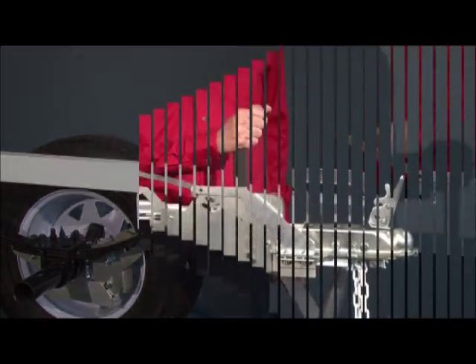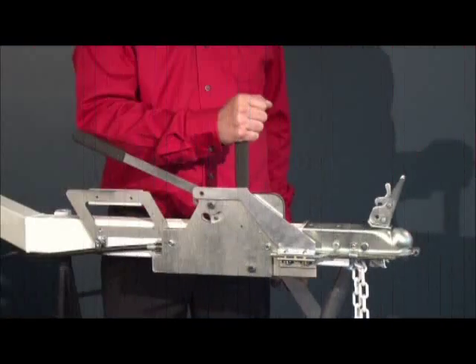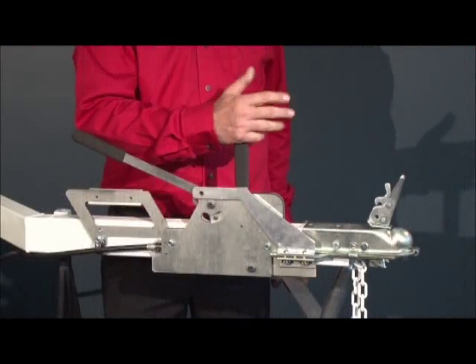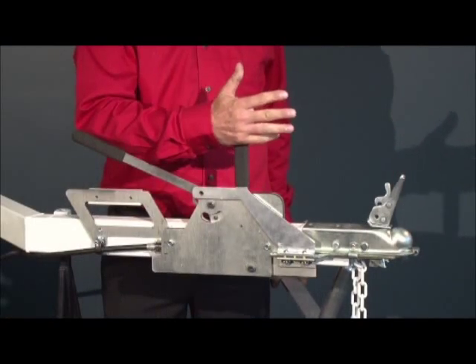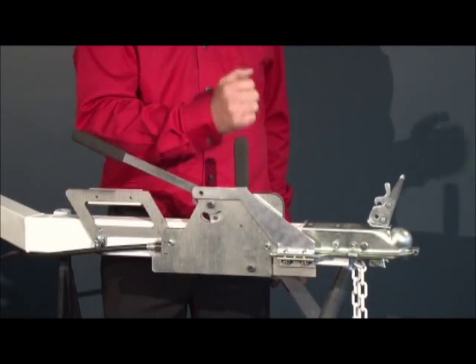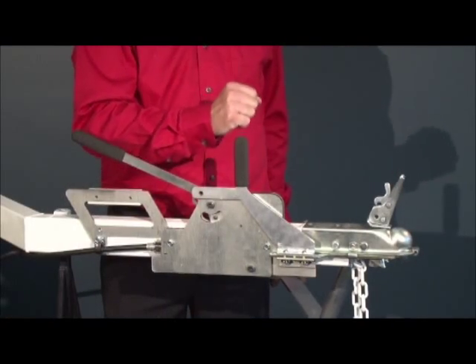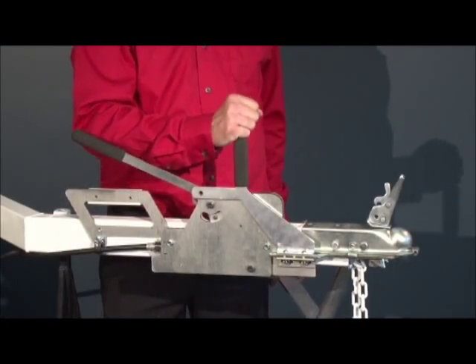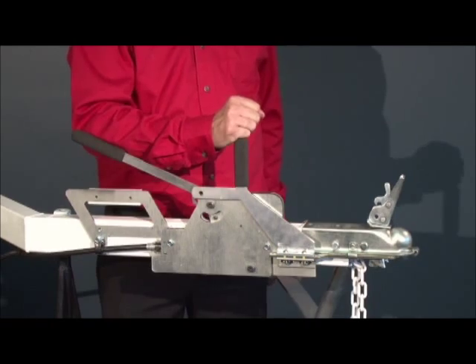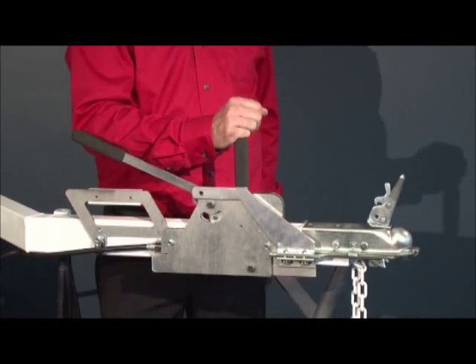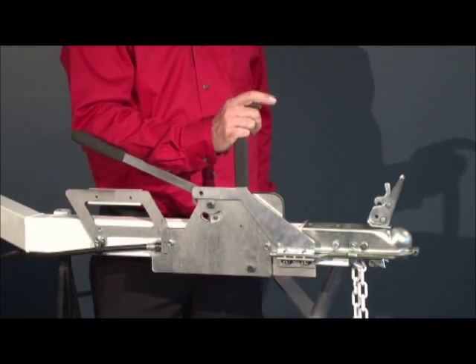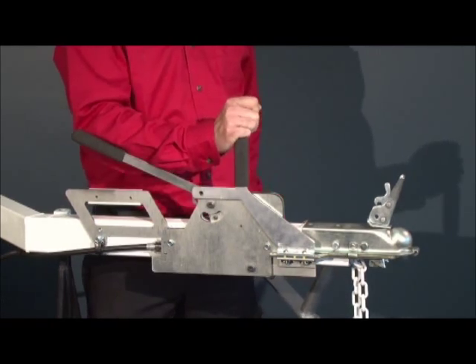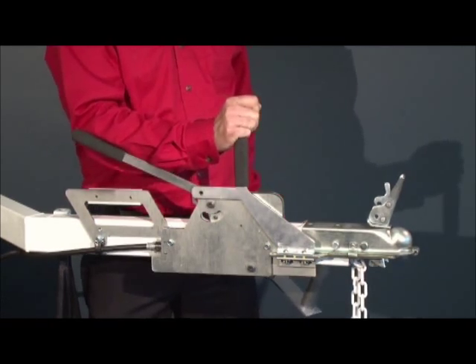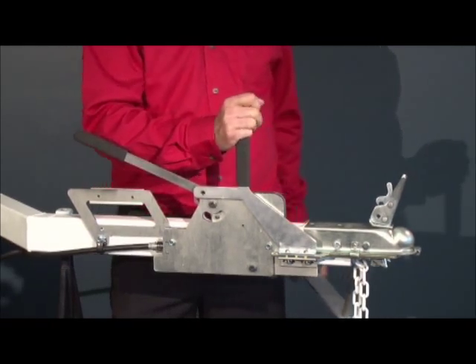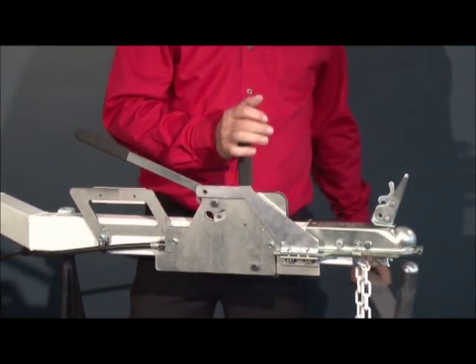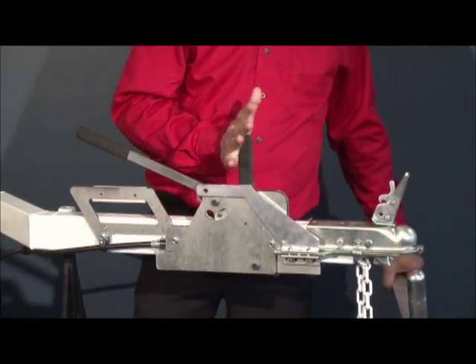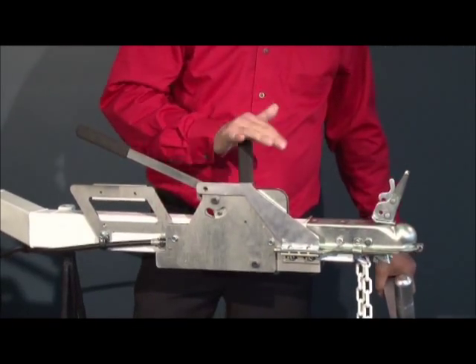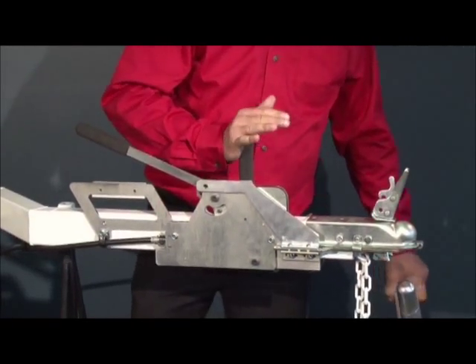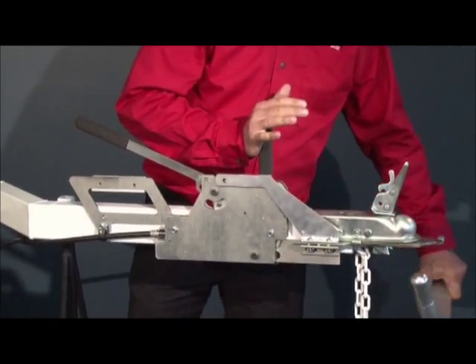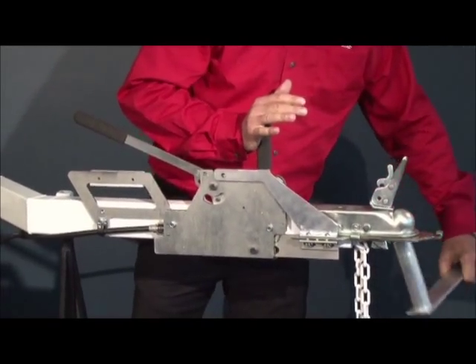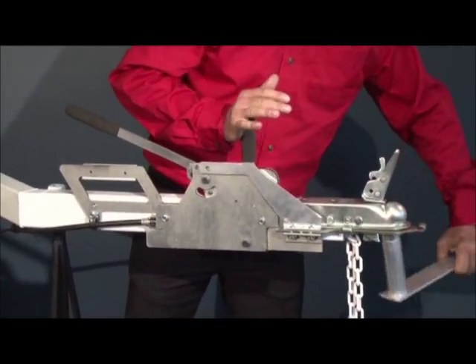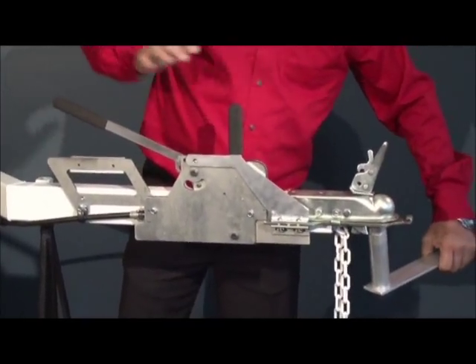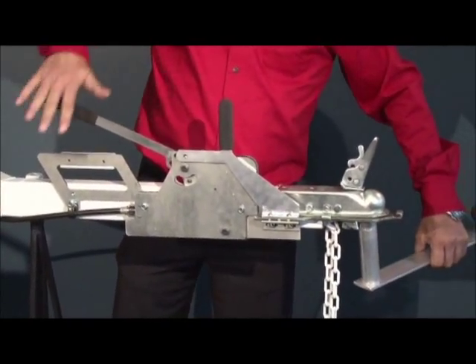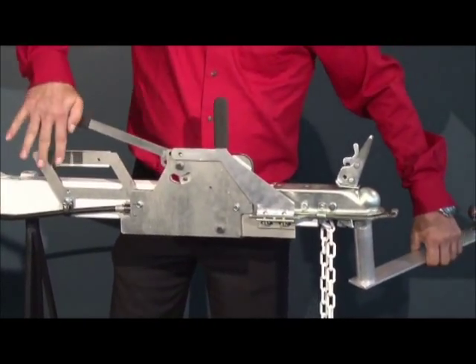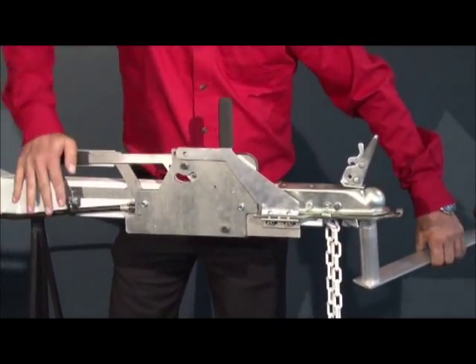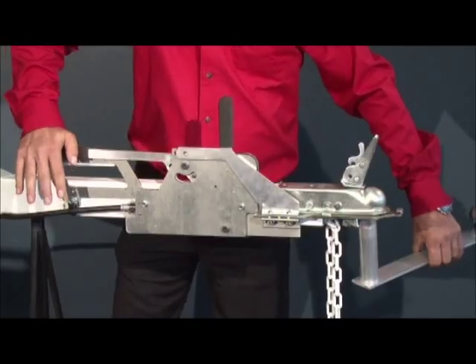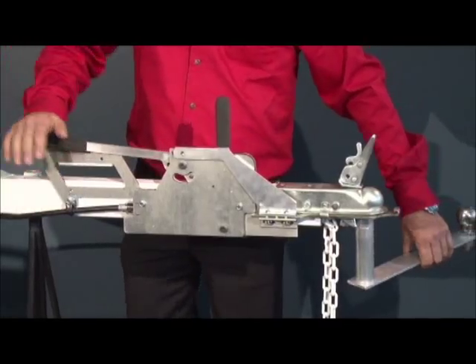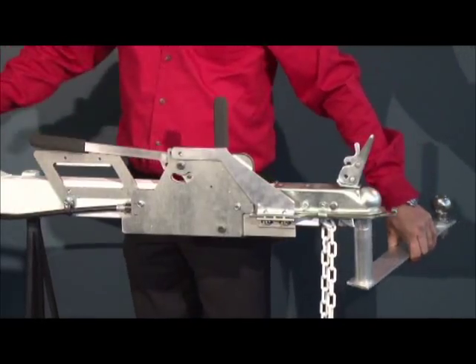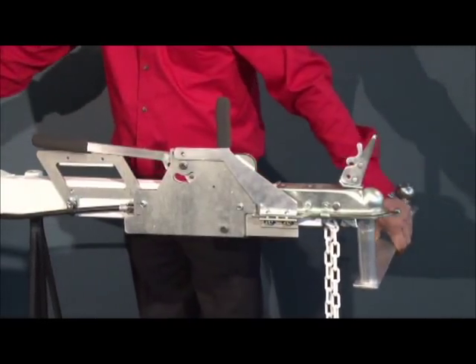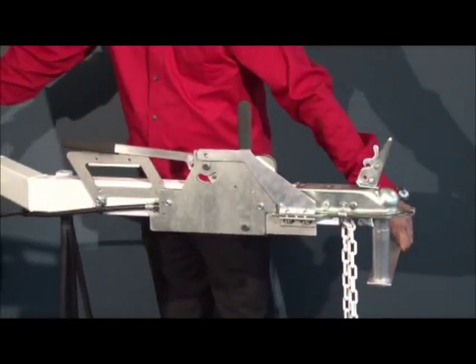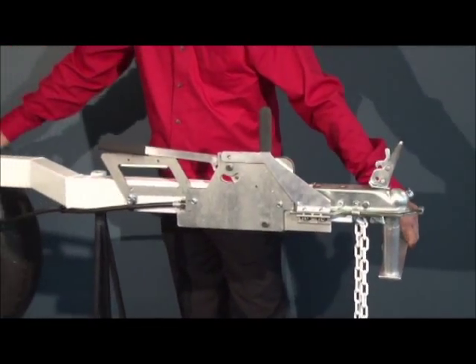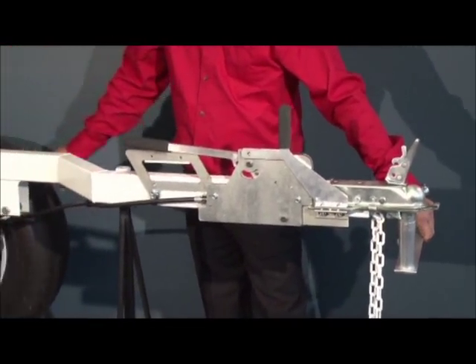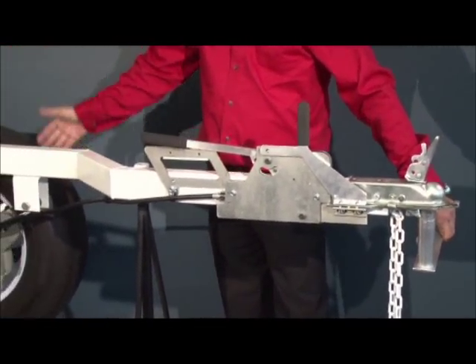Let me show you what to do when you want to haul the trailer. Just move the coupling detector and push the lever down so that the trailer is free to move.